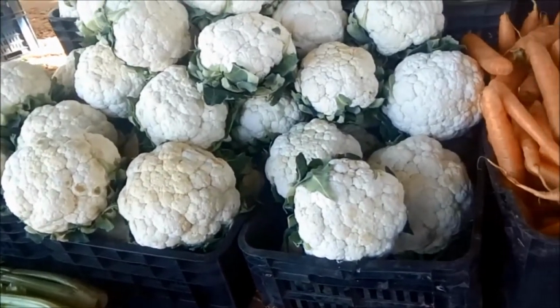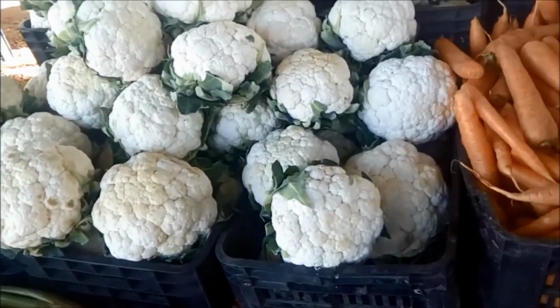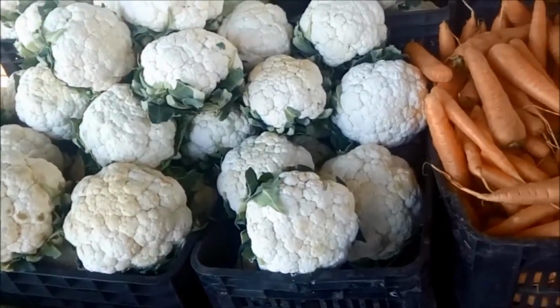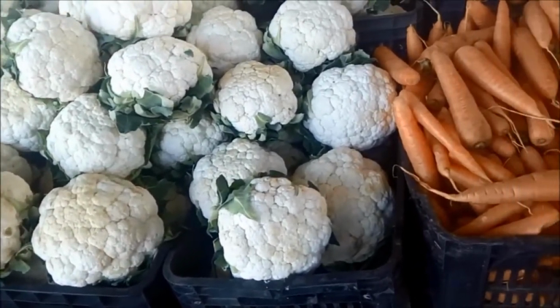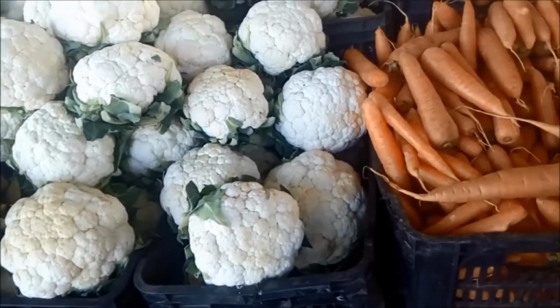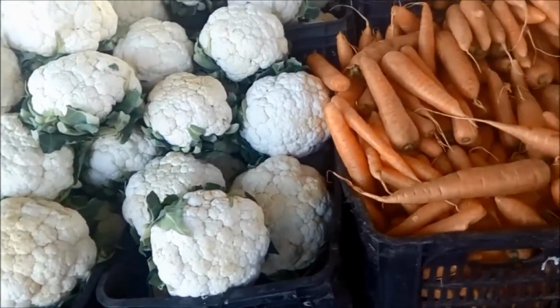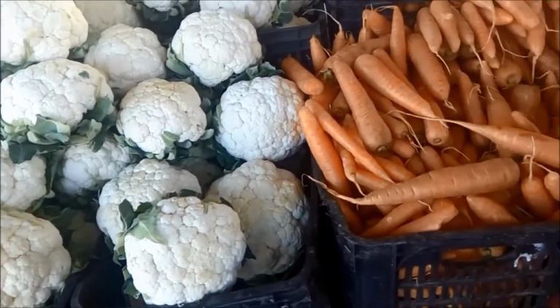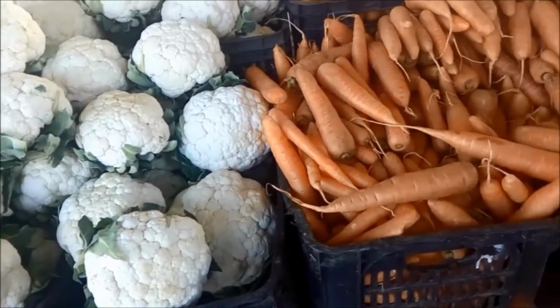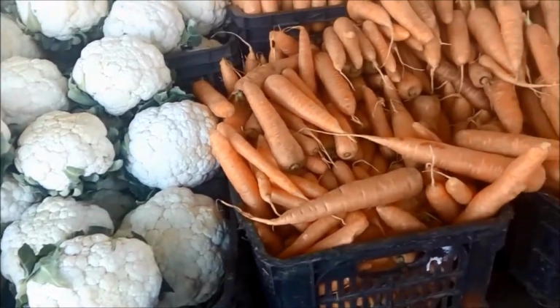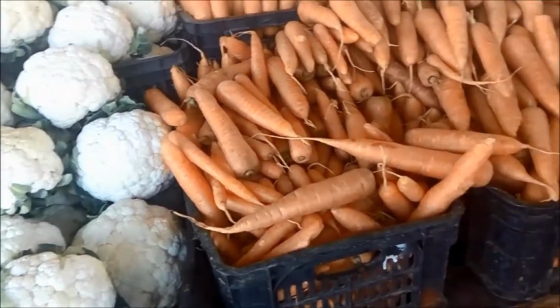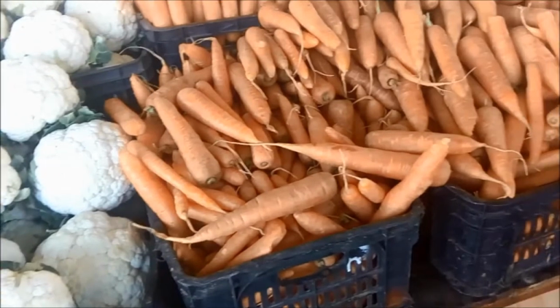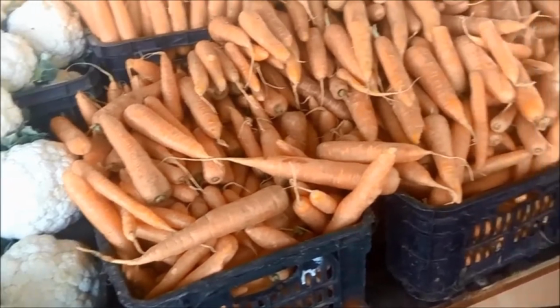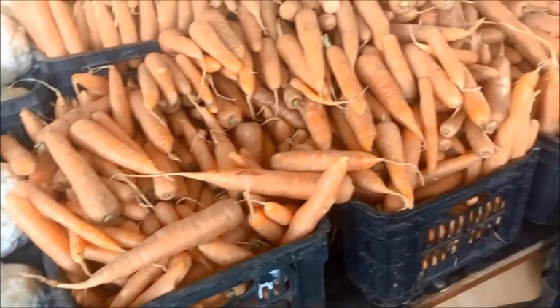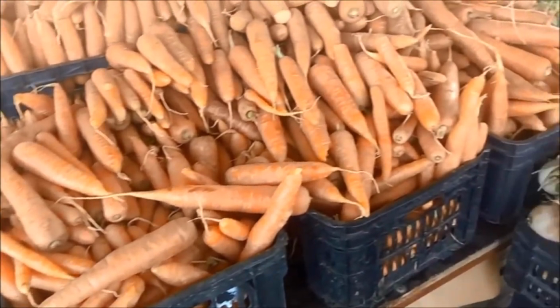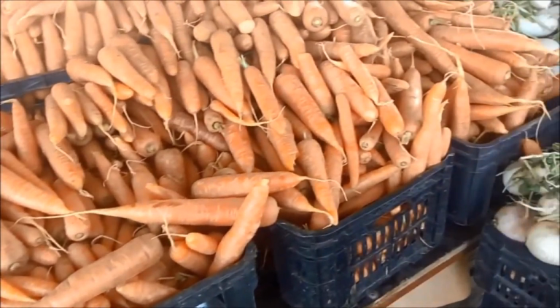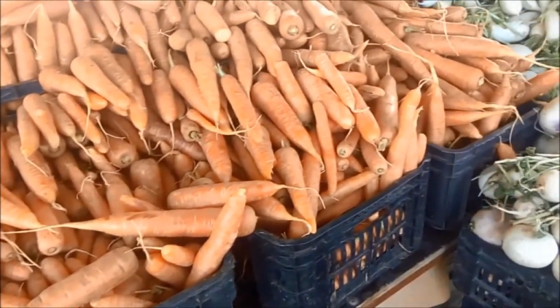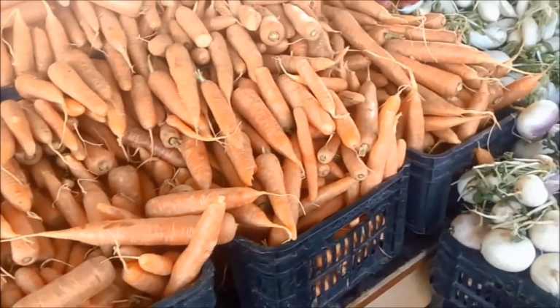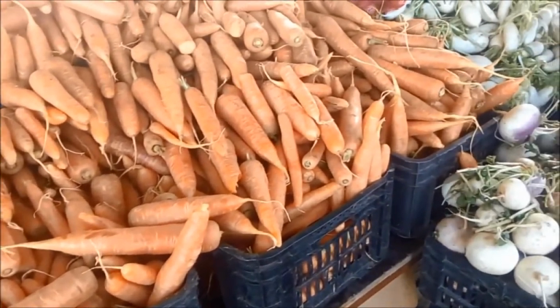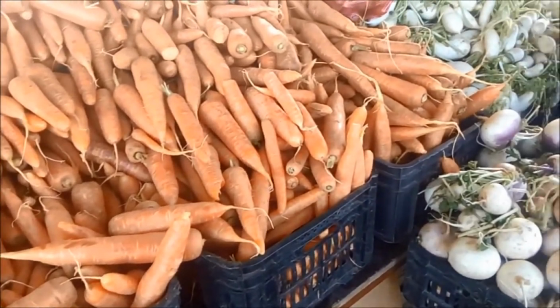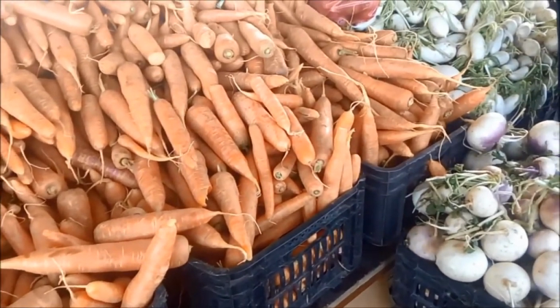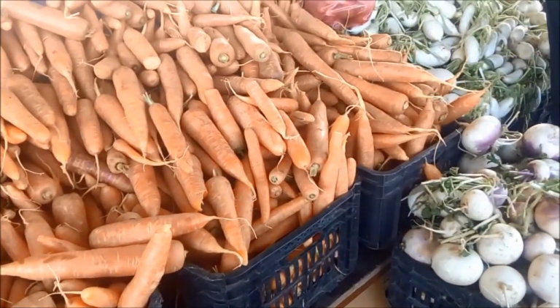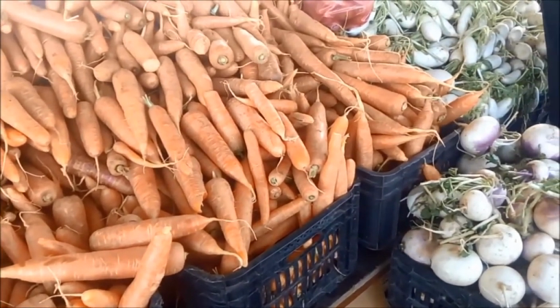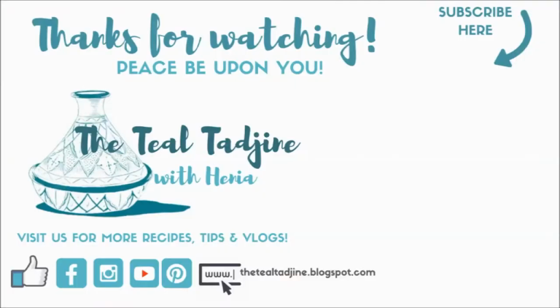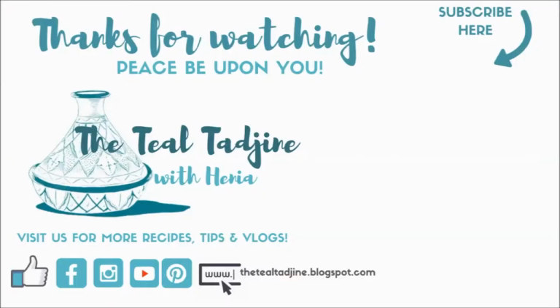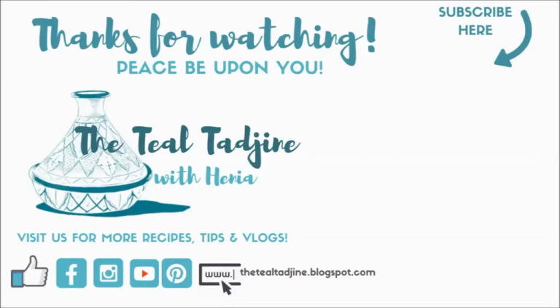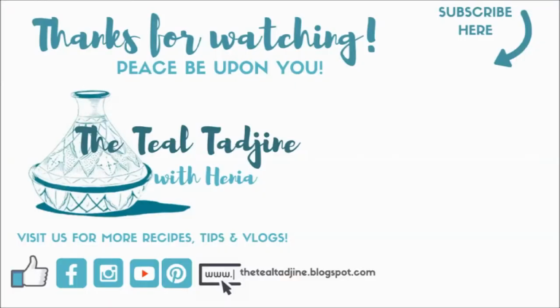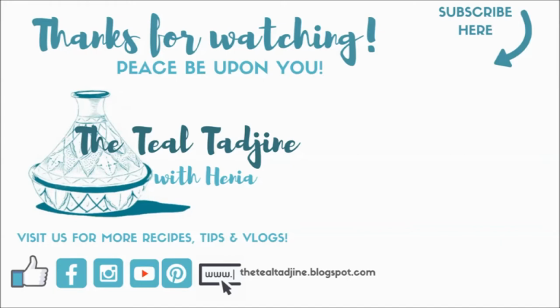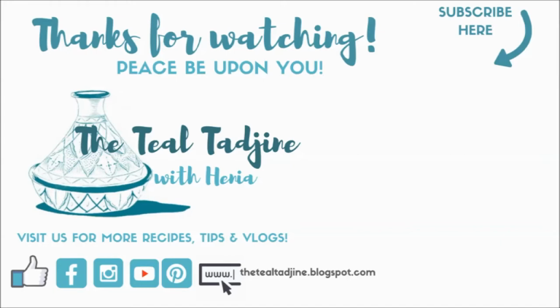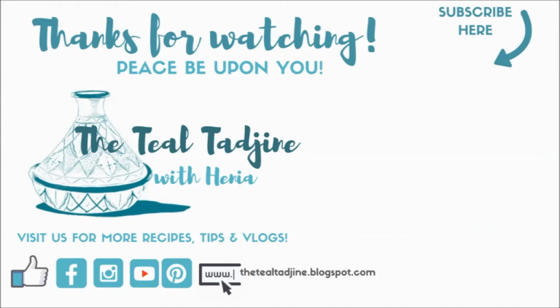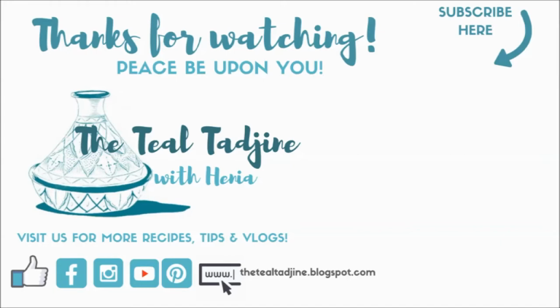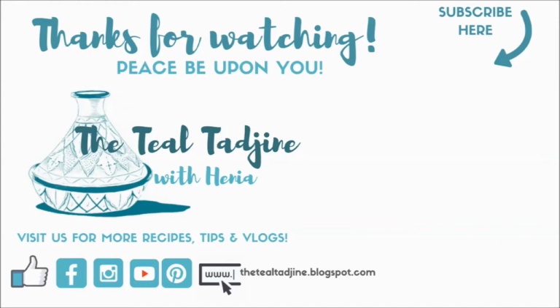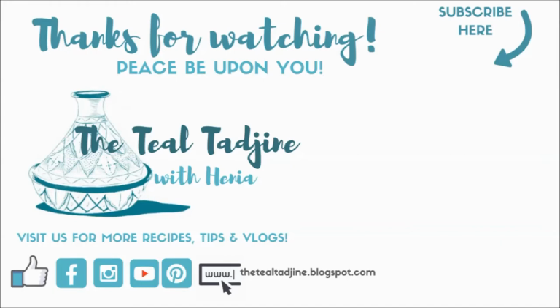I hope you've enjoyed this short video and before you go, let me know in the comments what's your favorite fruit or vegetable here in Algeria or North Africa. And as always, peace be upon you and see you in the next video.